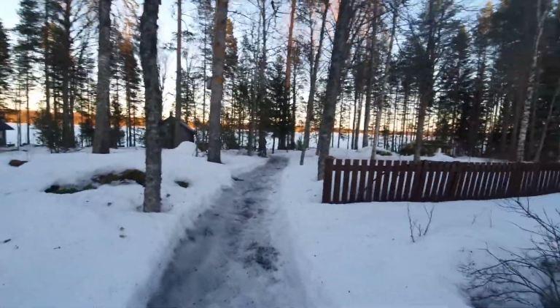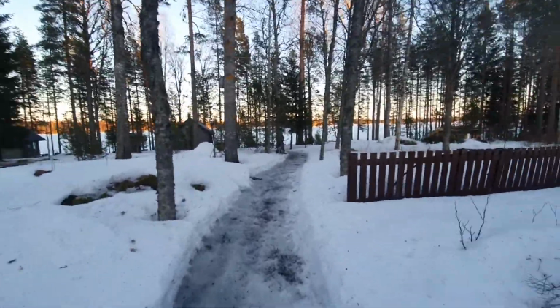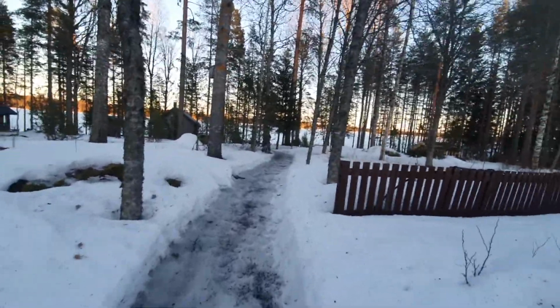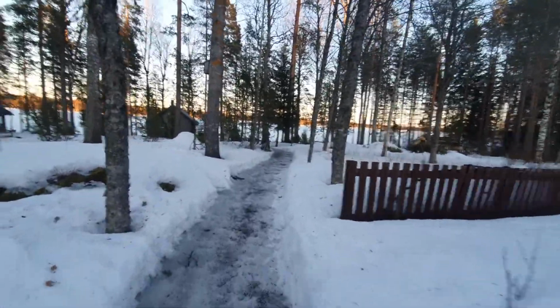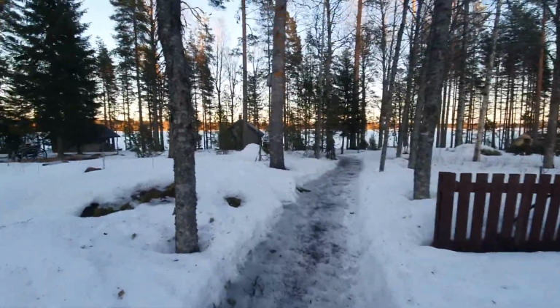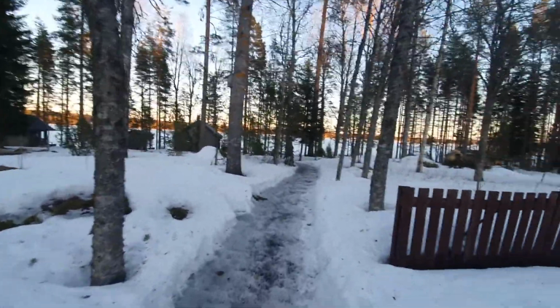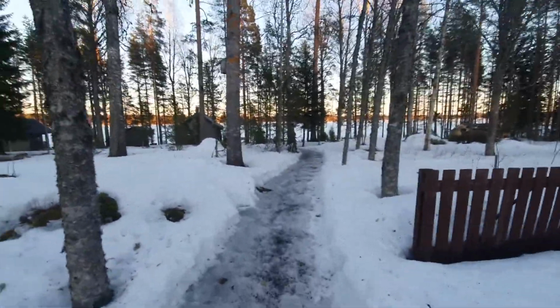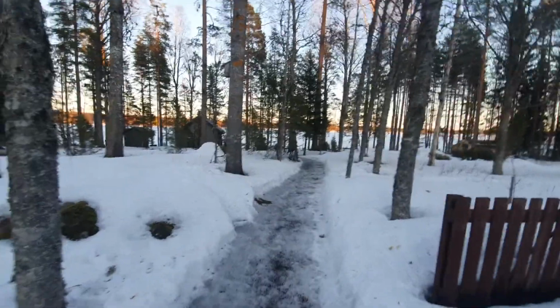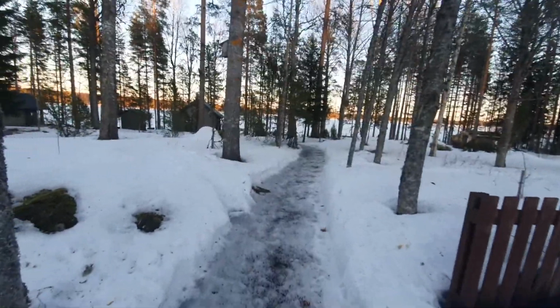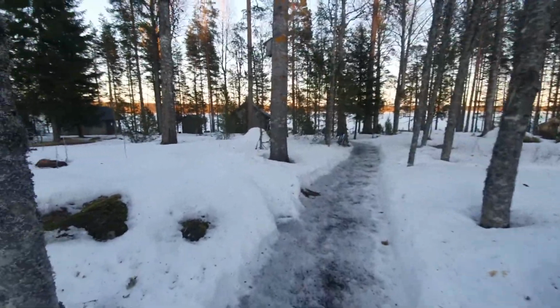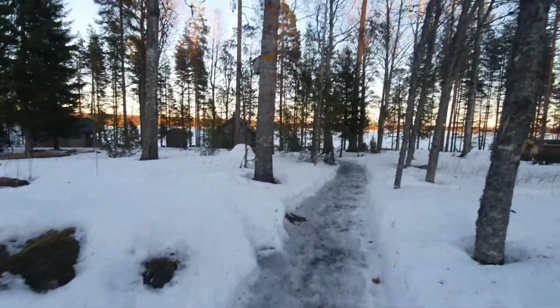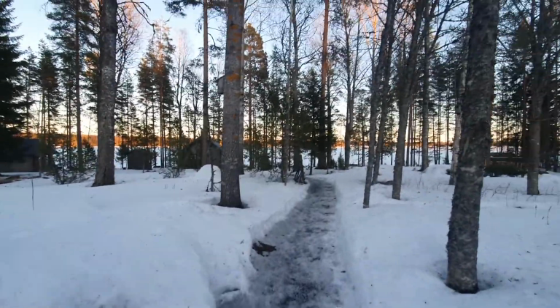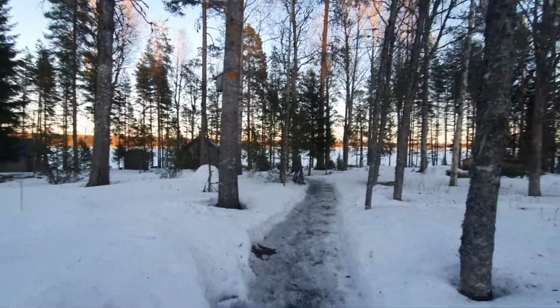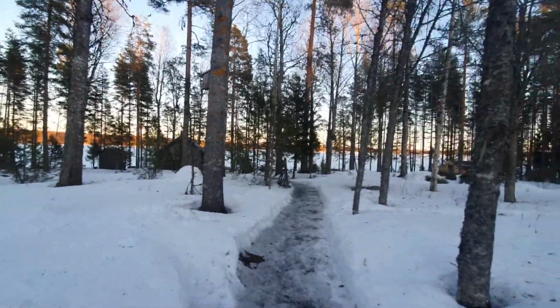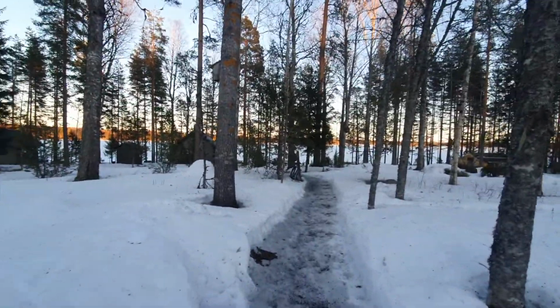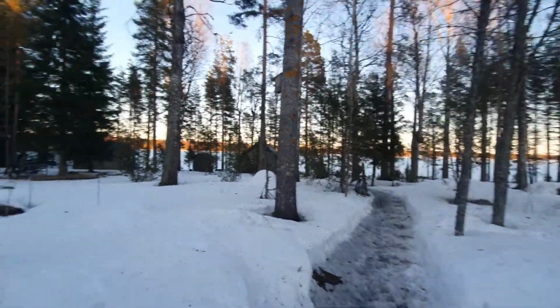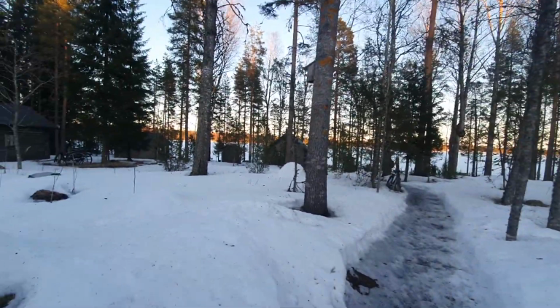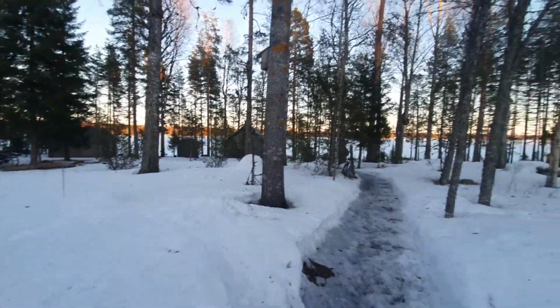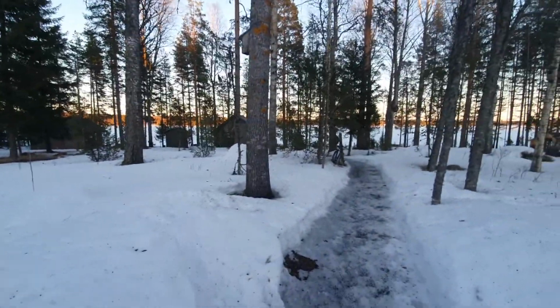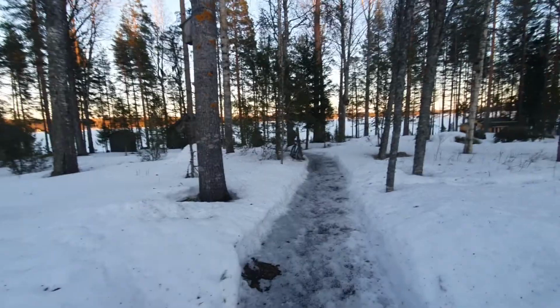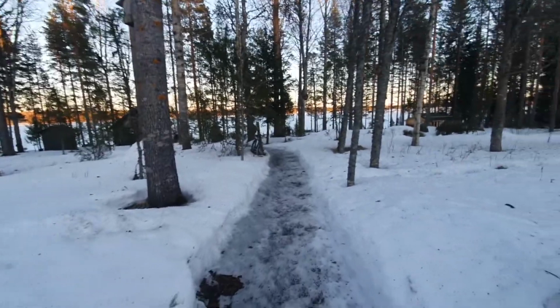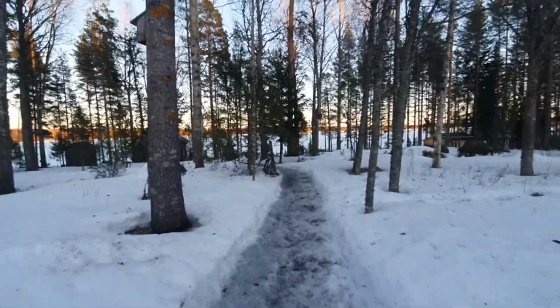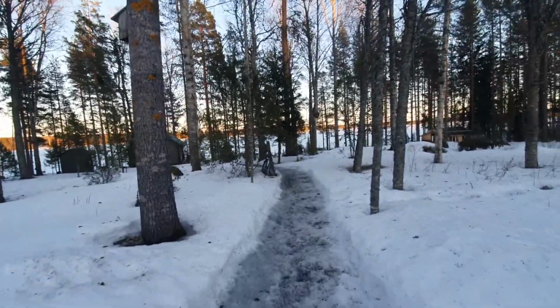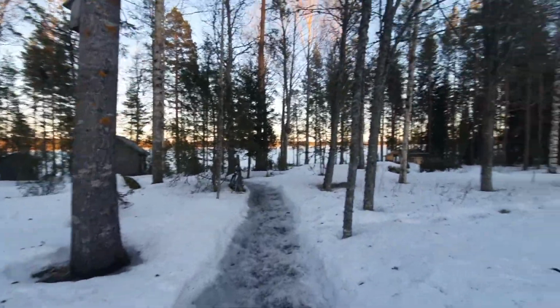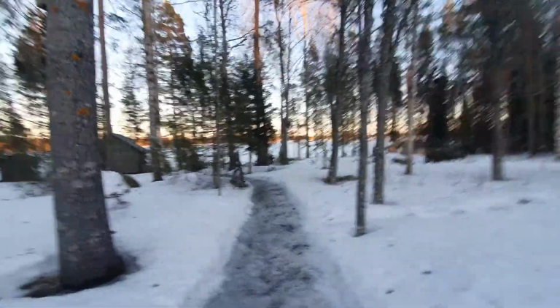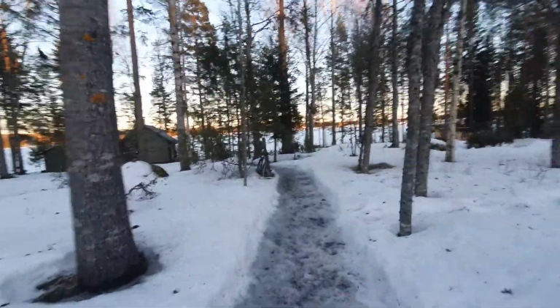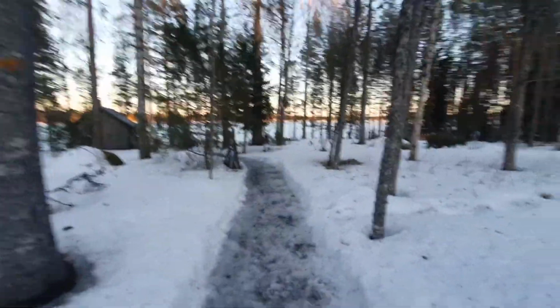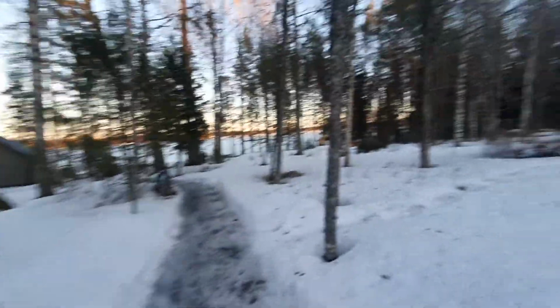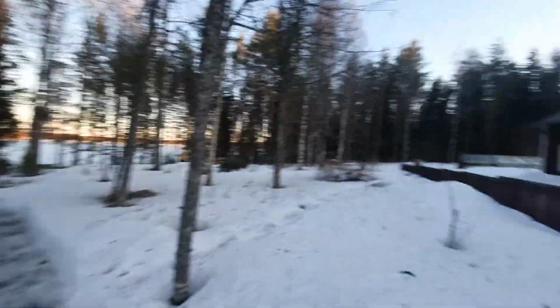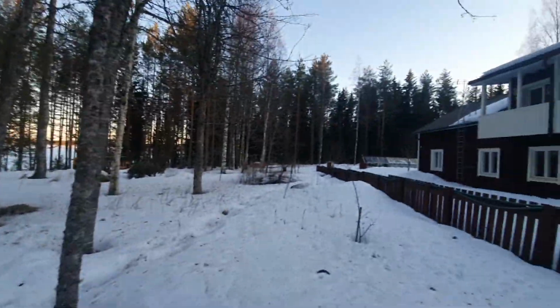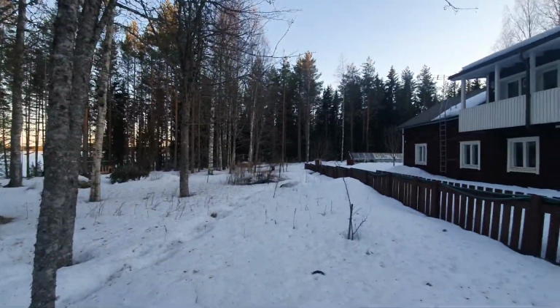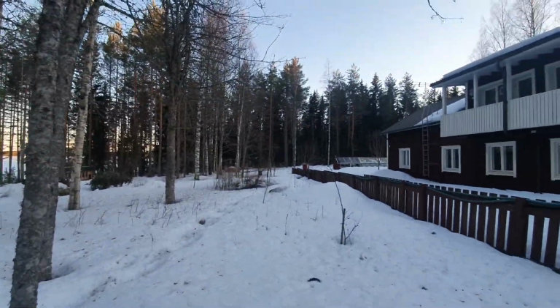Here is one of the most beautiful things about this place which is the lakeside. This is about two, almost two hectares of land, forest. Very peaceful.